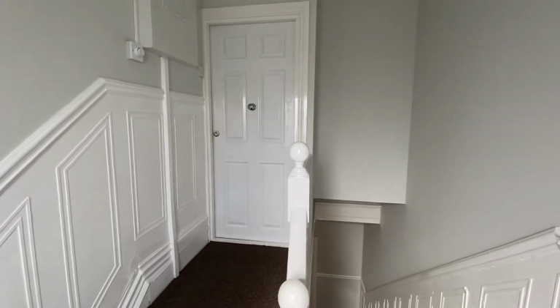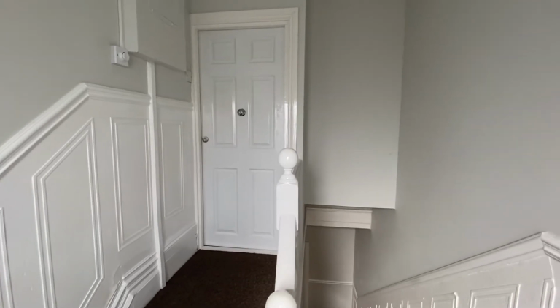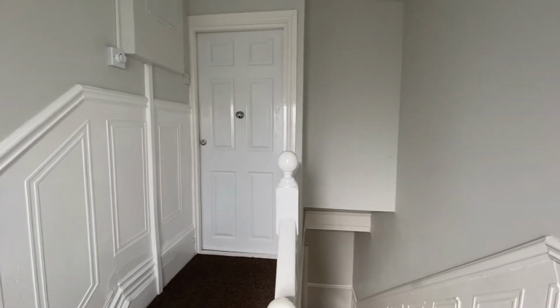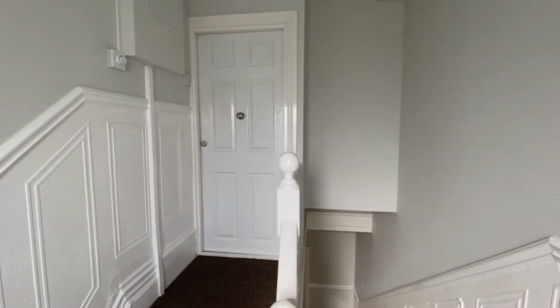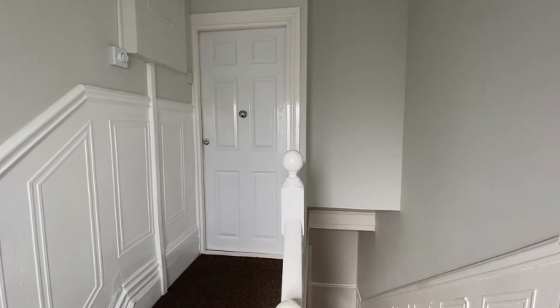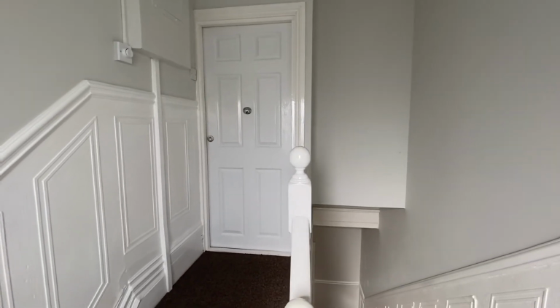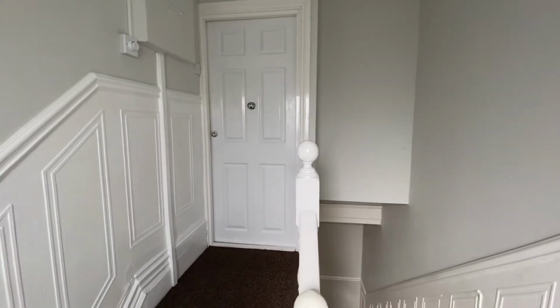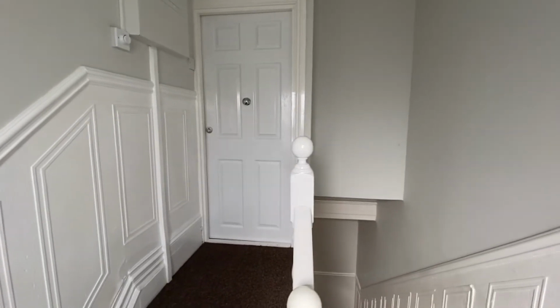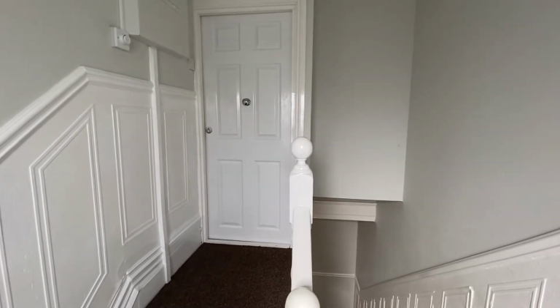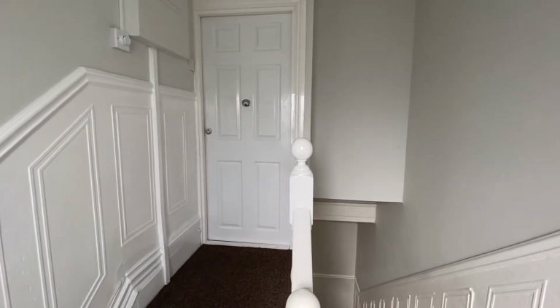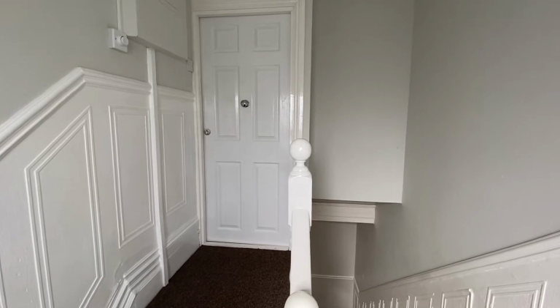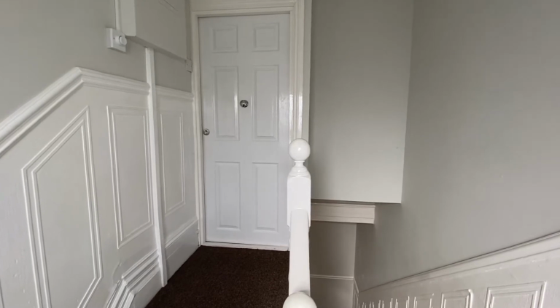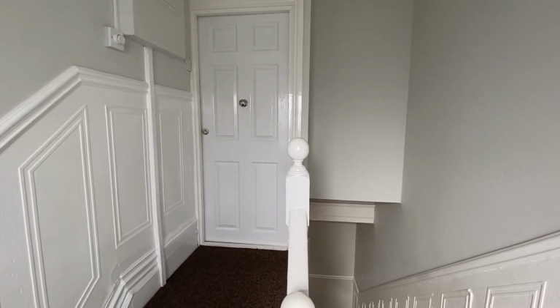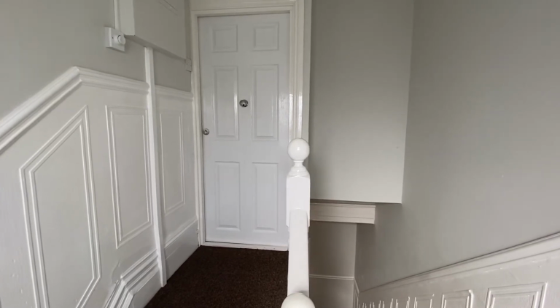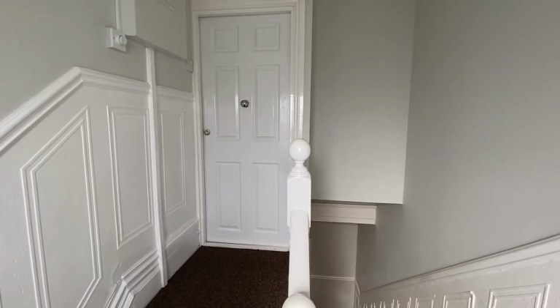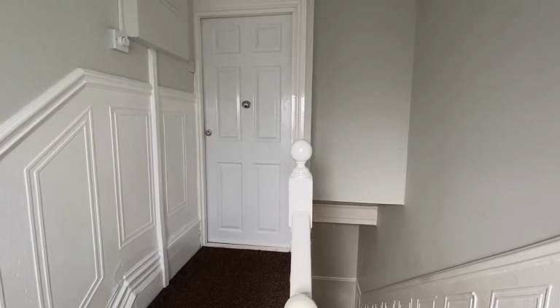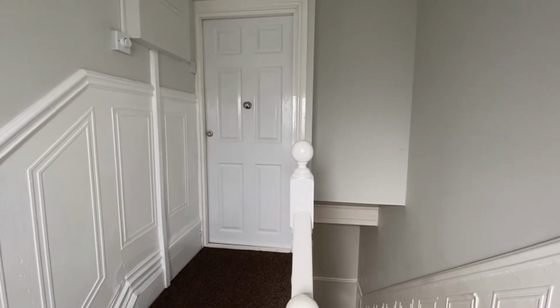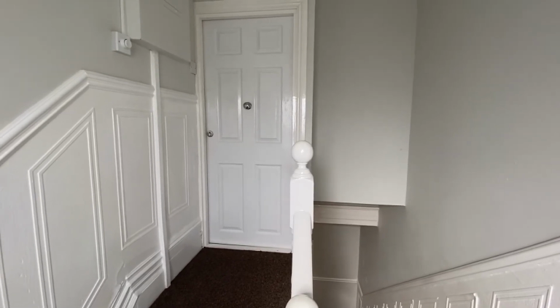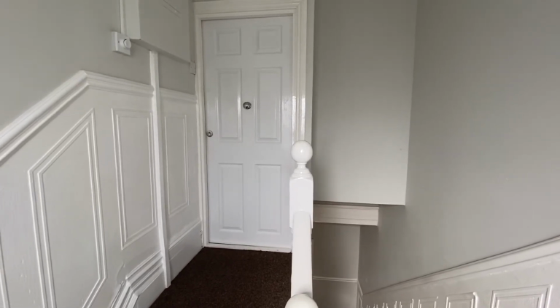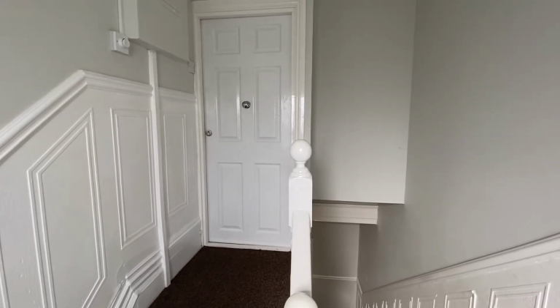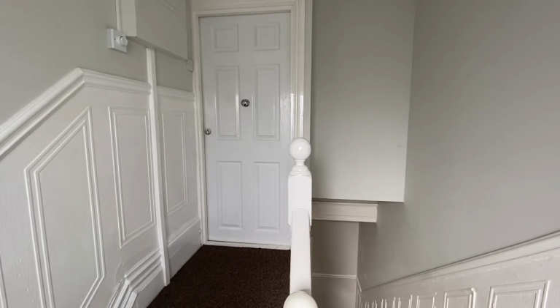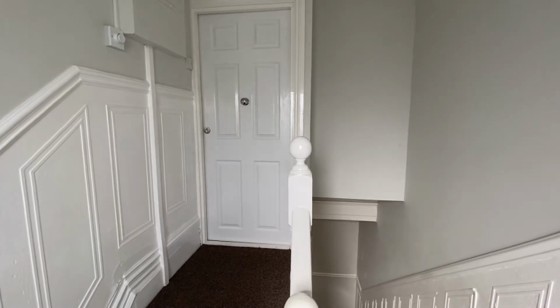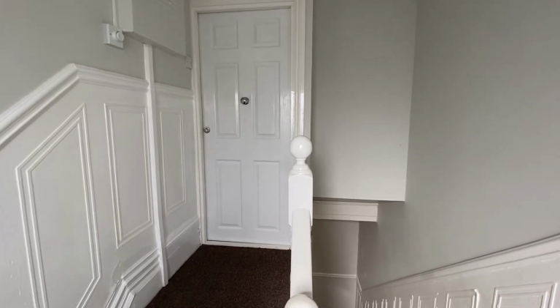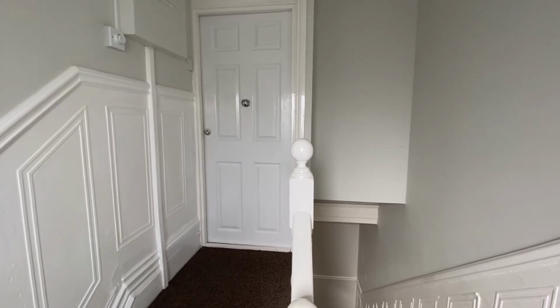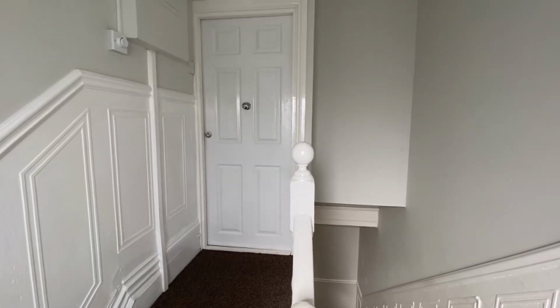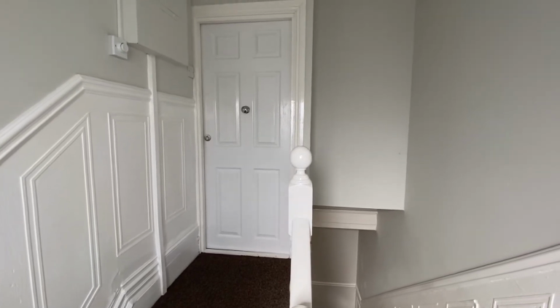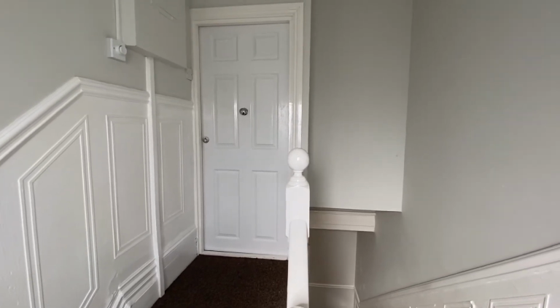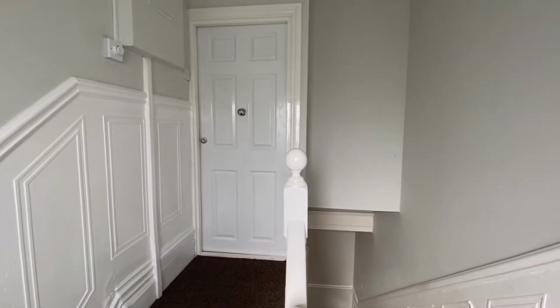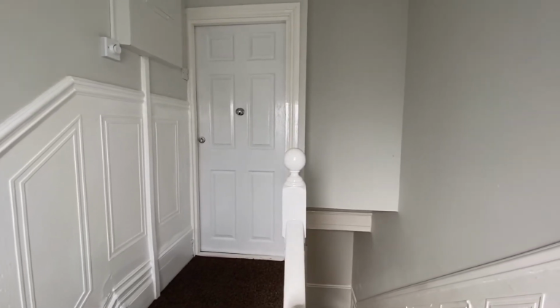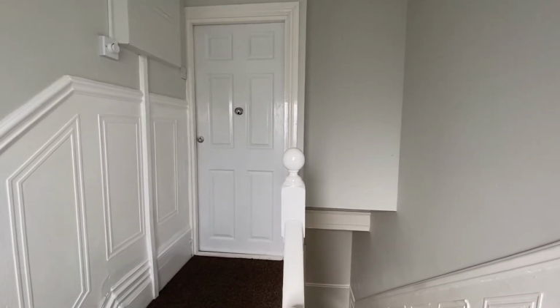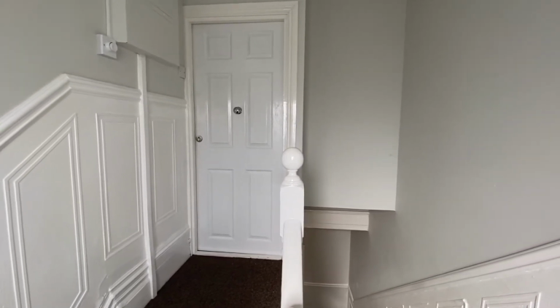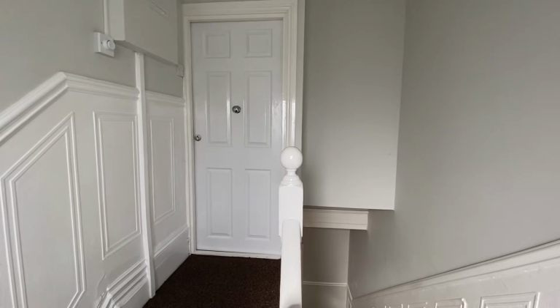Hi, this is Thomas Charles from Latin Agents, and welcome to our virtual tour of this three-bedroom second-floor apartment located in a desirable residential area close to Bedford Embankment.